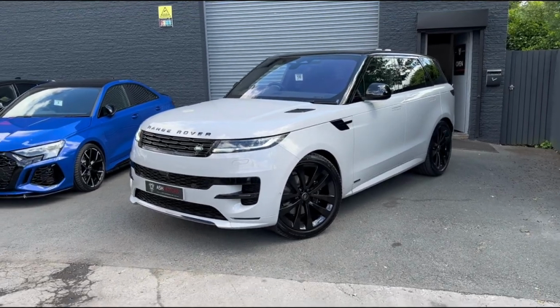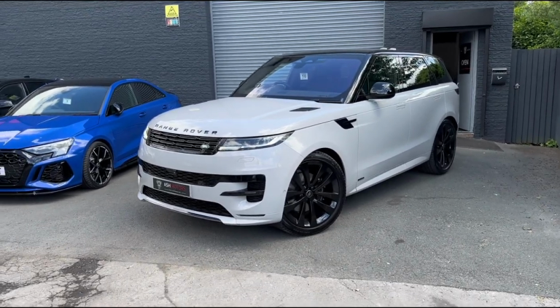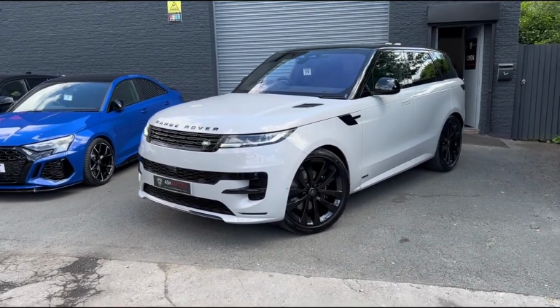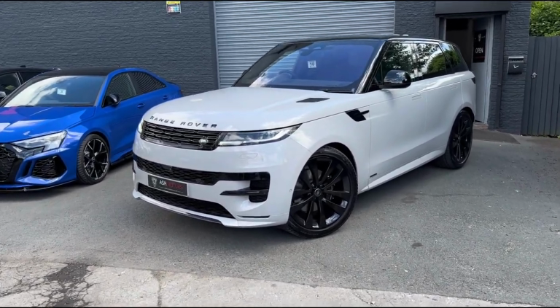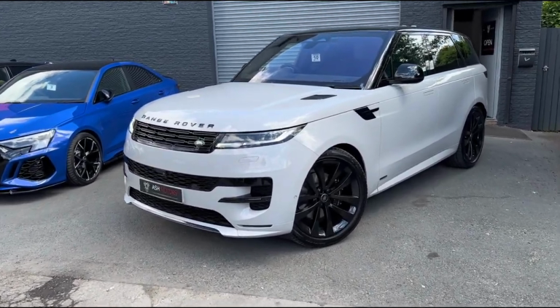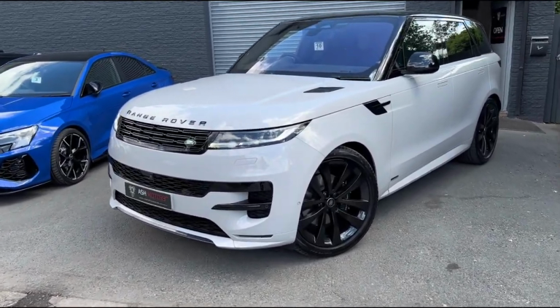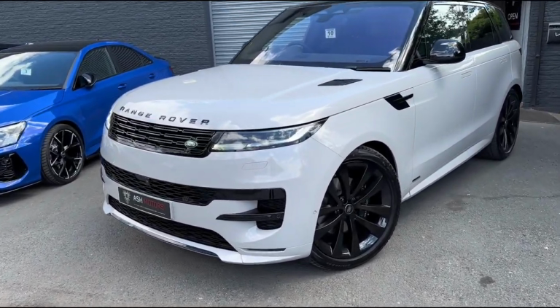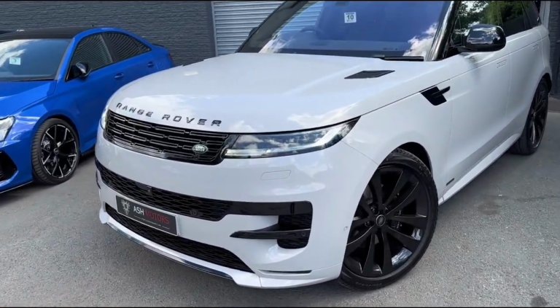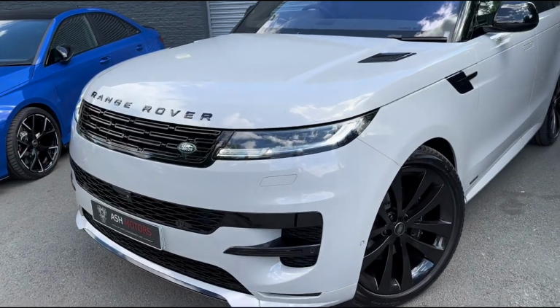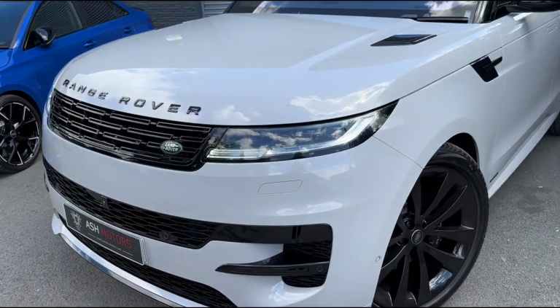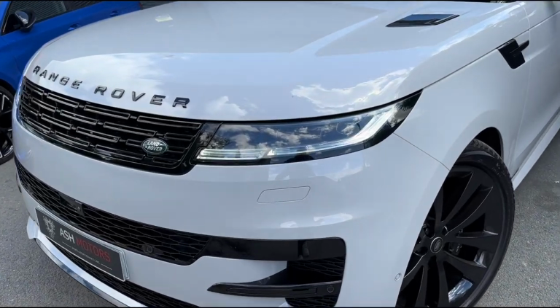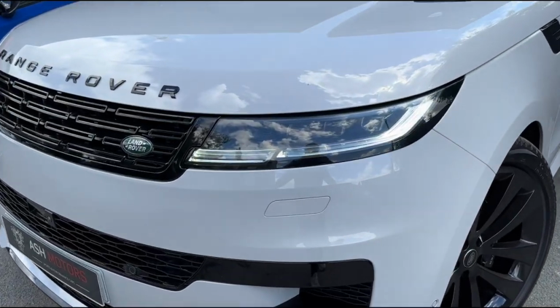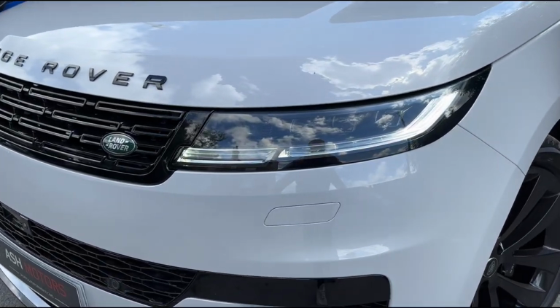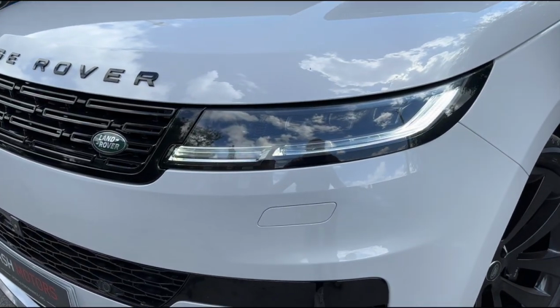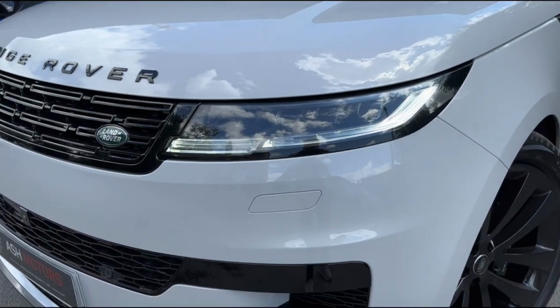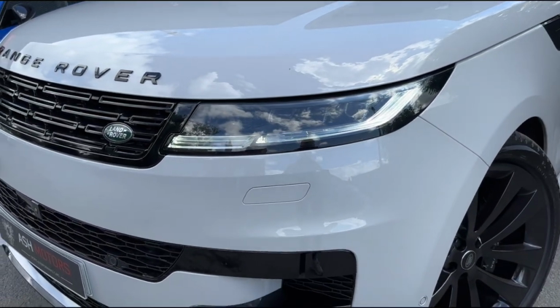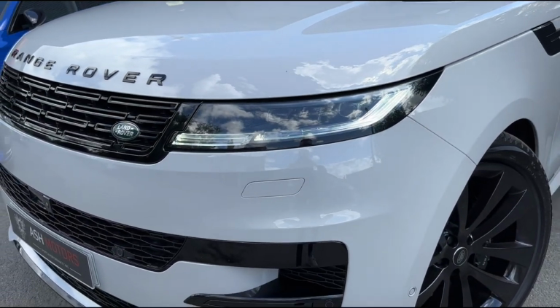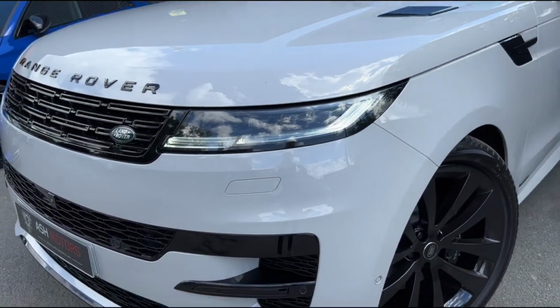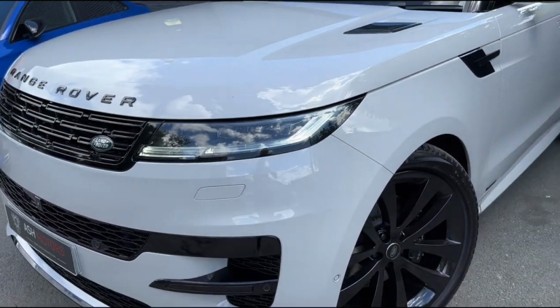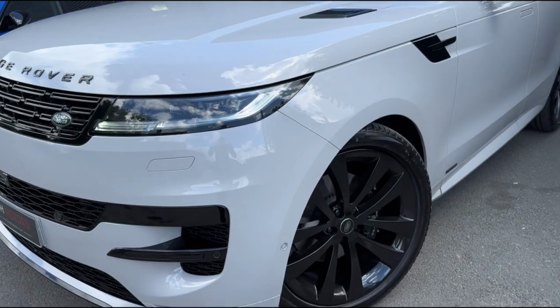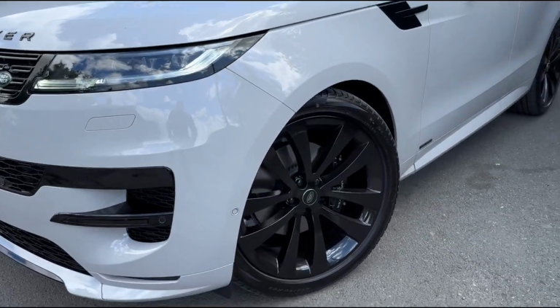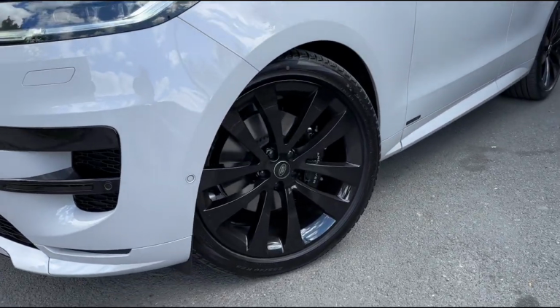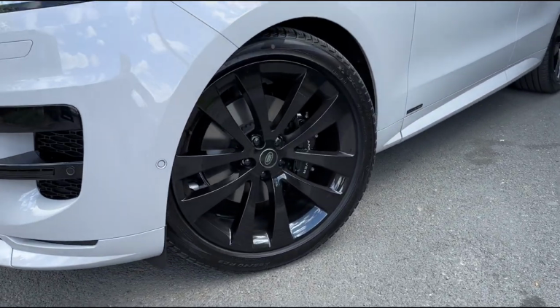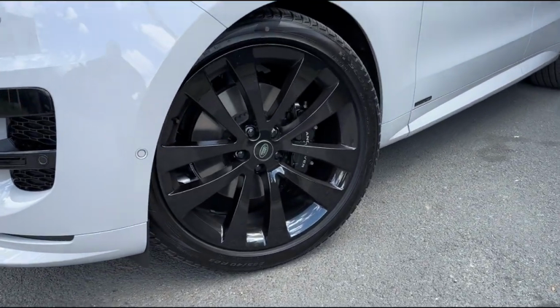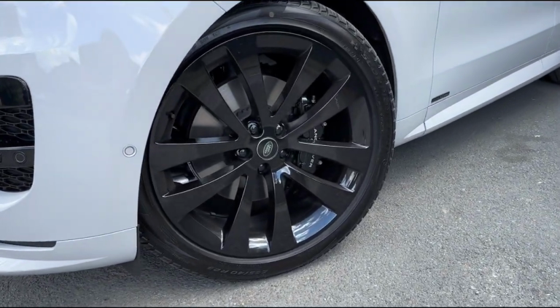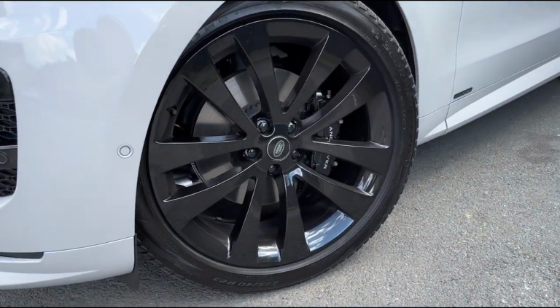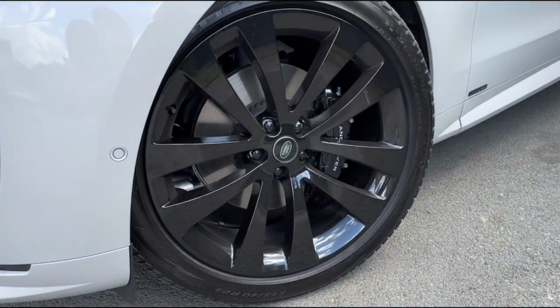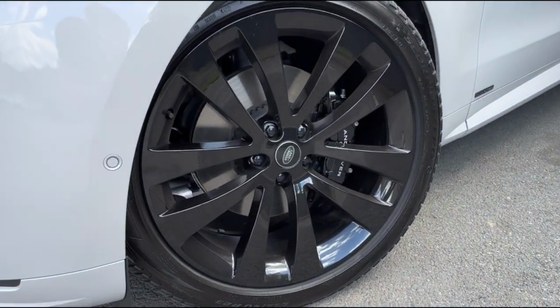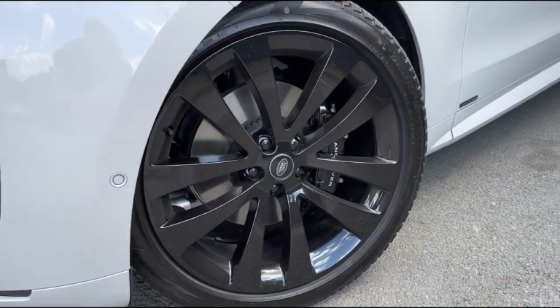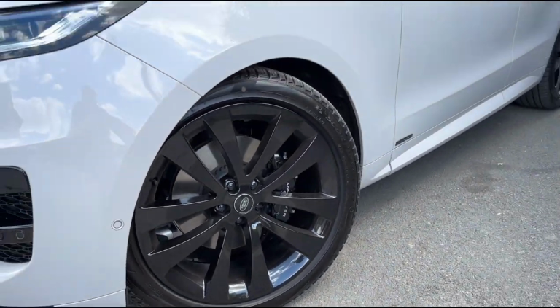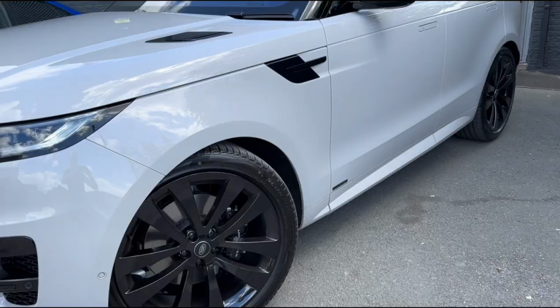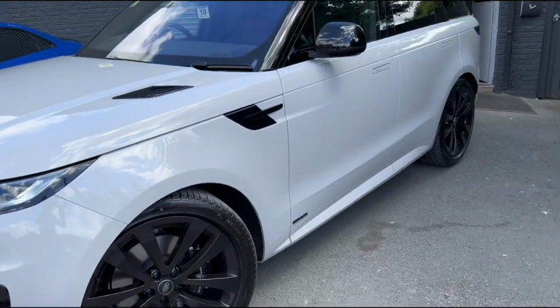Moving in a little bit closer to the vehicle, you'll see we've also got the digital LEDs fitted, which are capable of projecting images. We've also got the 23-inch upgraded alloys, which look really good on this car — the black offset against the Borasco Gray looks fantastic.